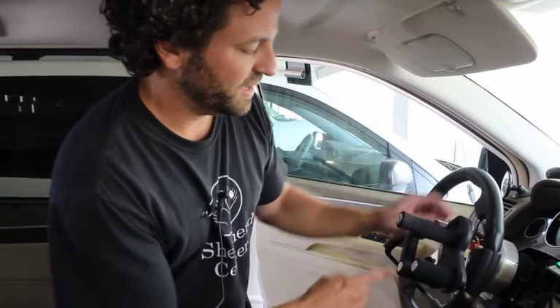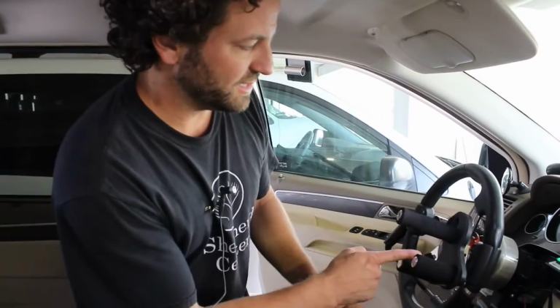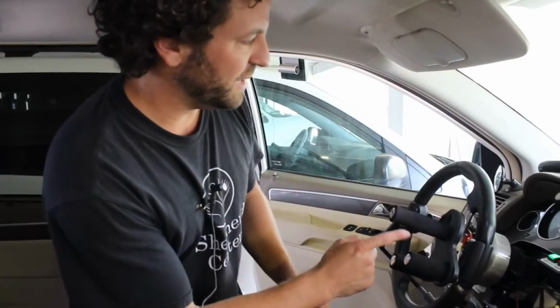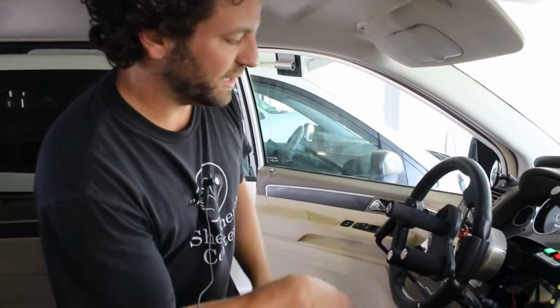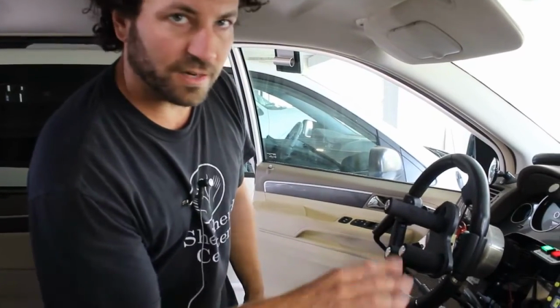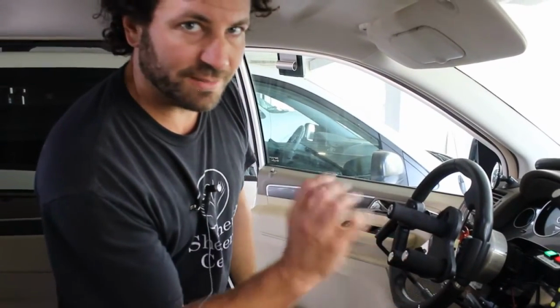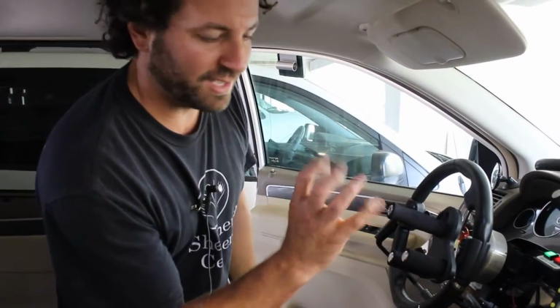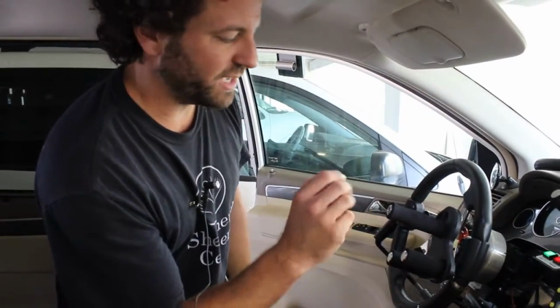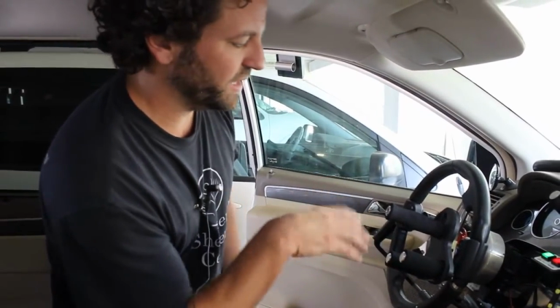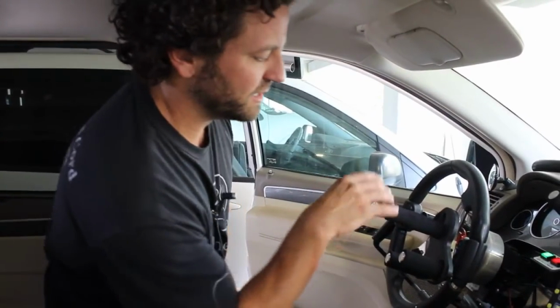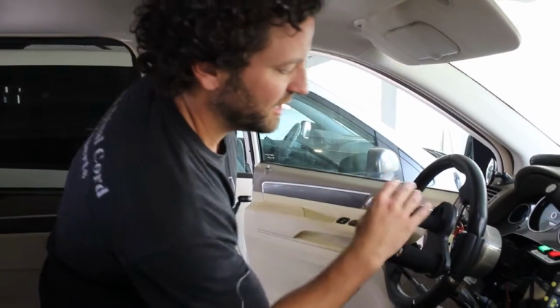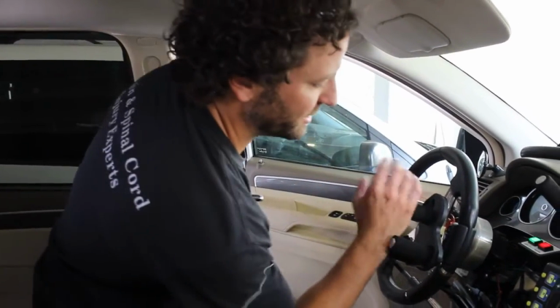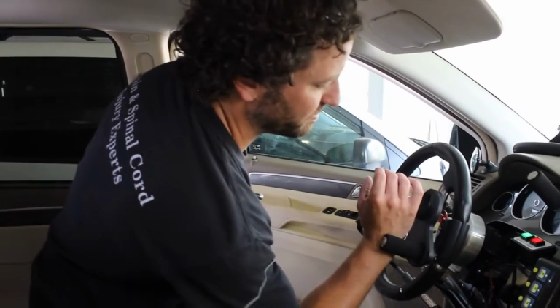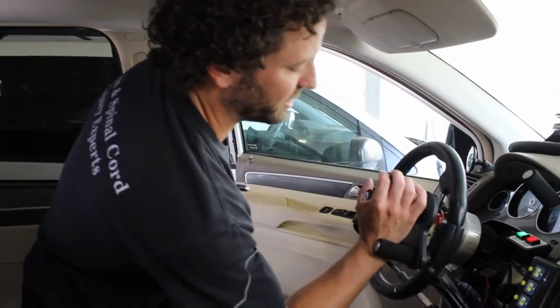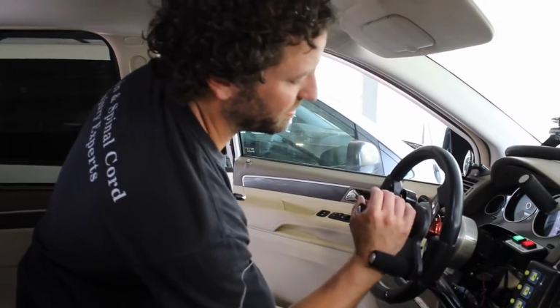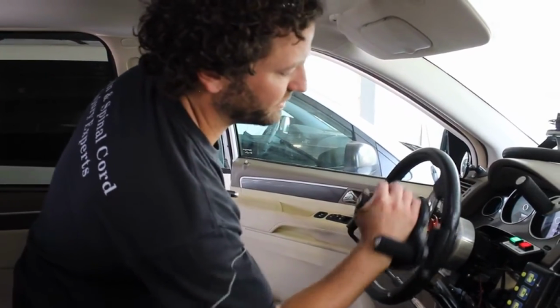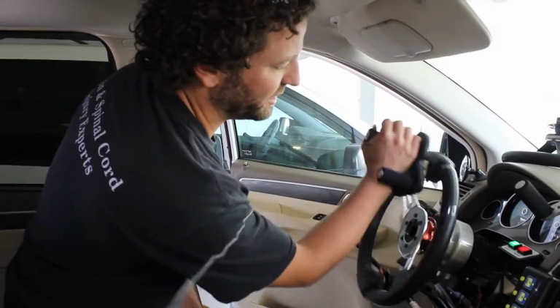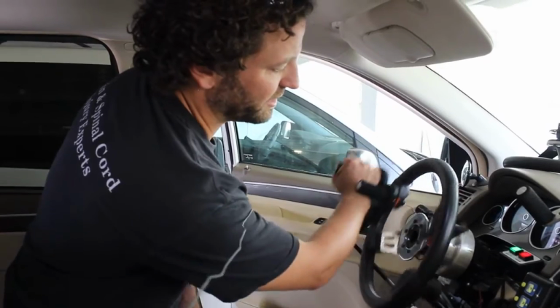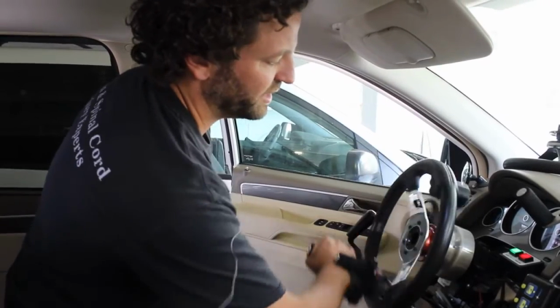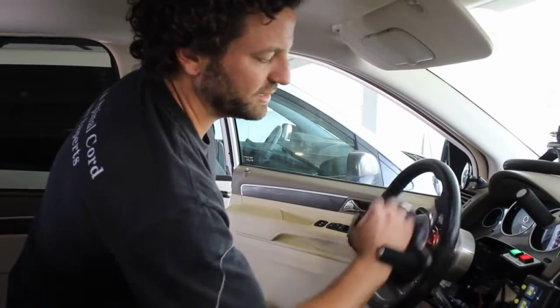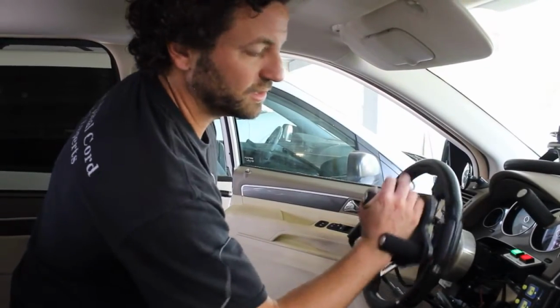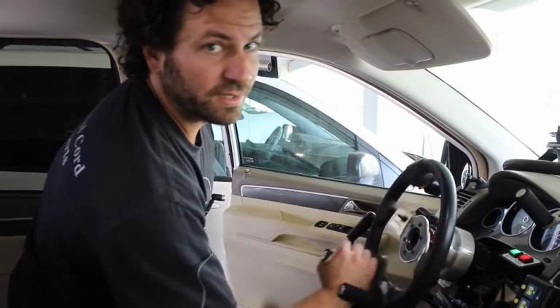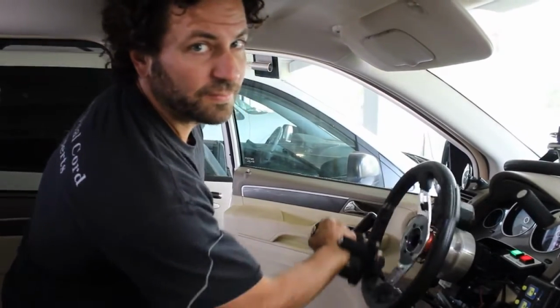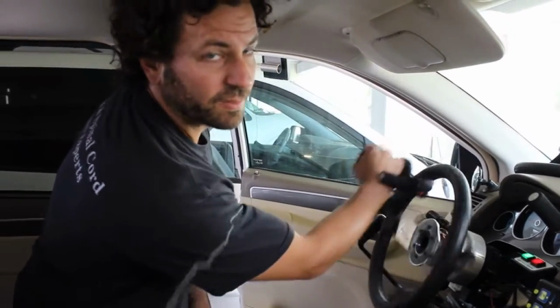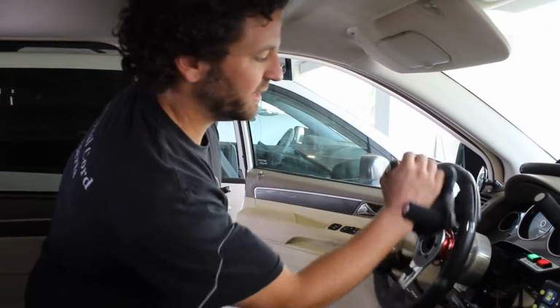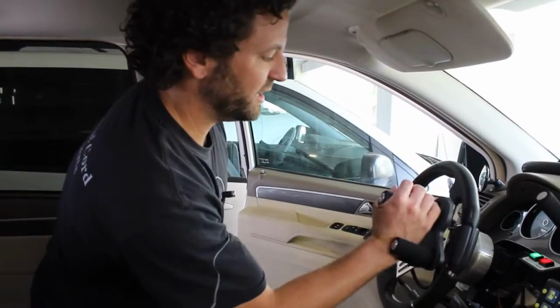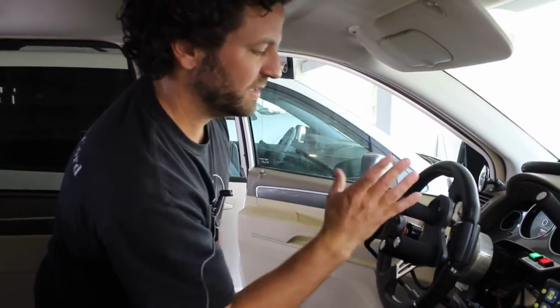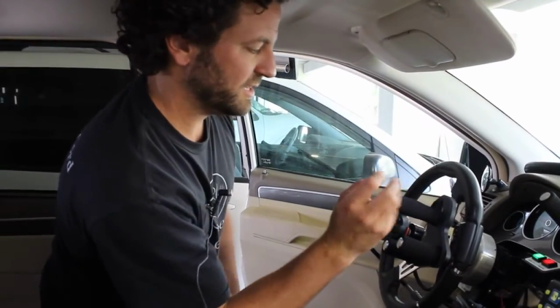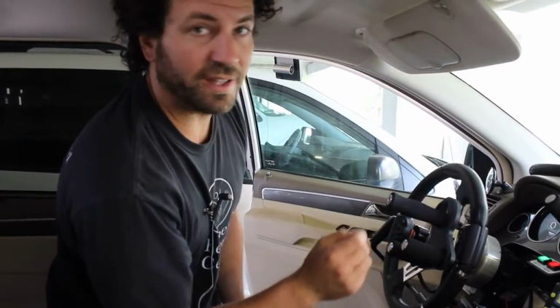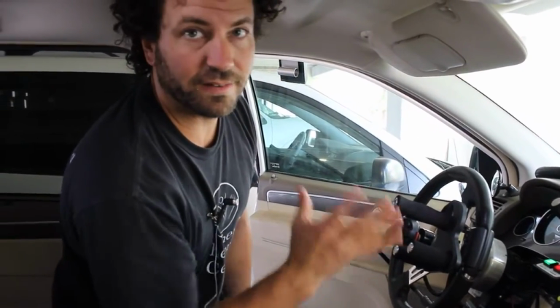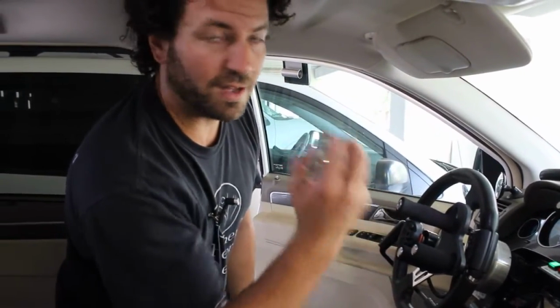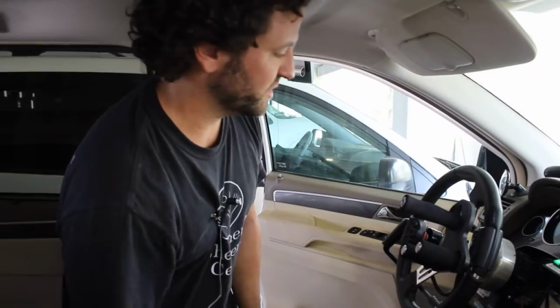It has a tri-pin on here for someone who can't make a fist — they can just put their hand passively in here and turn the wheel without any type of hand strength.